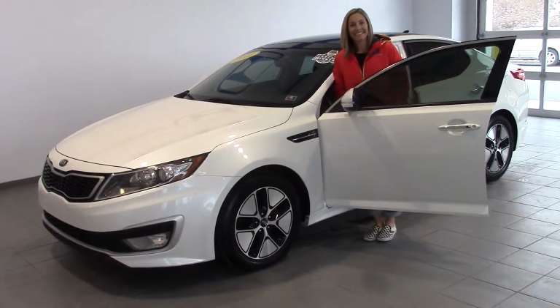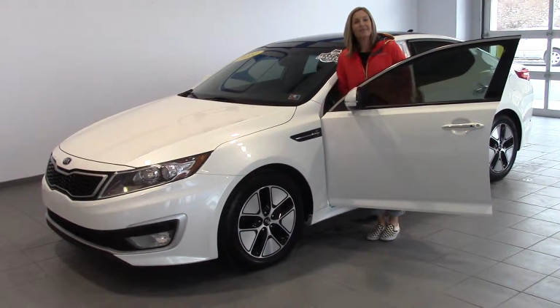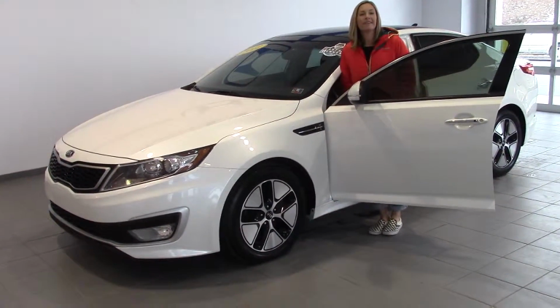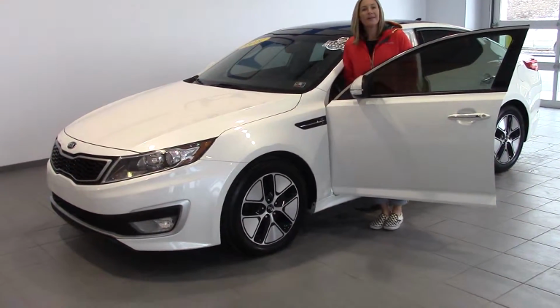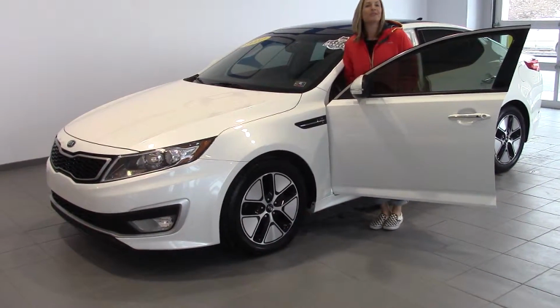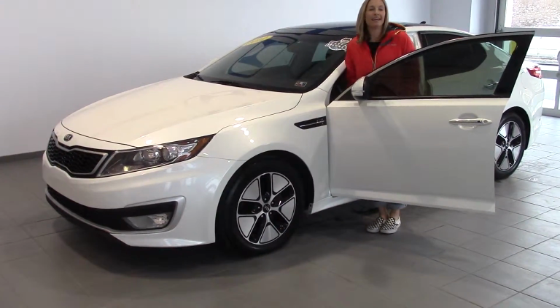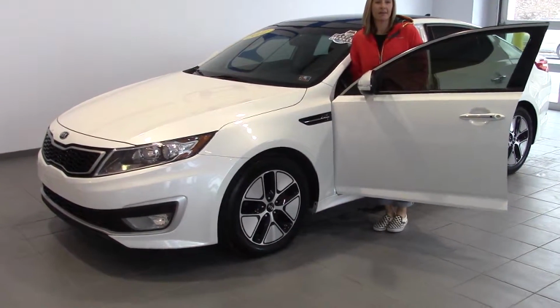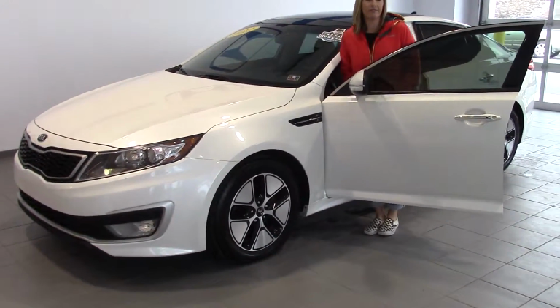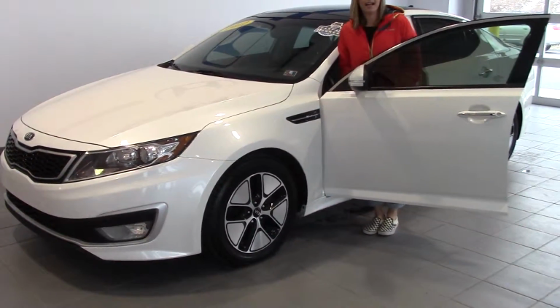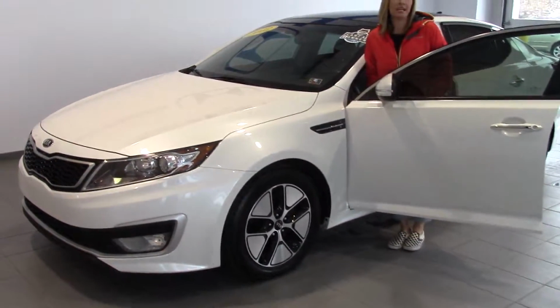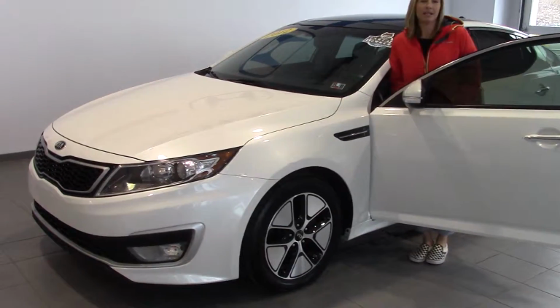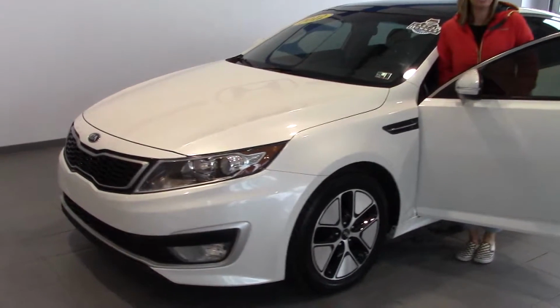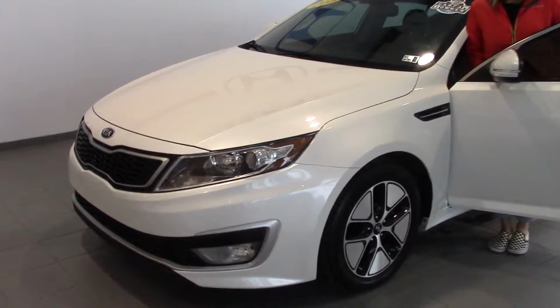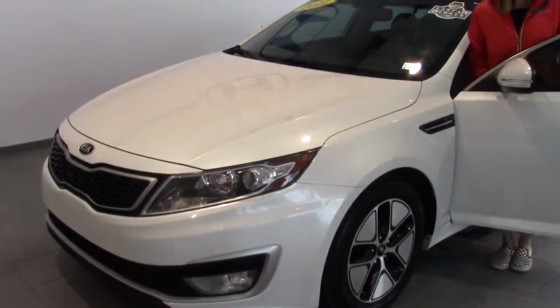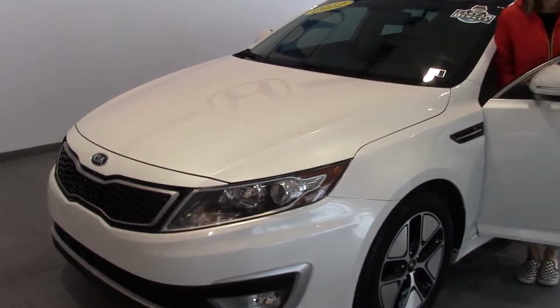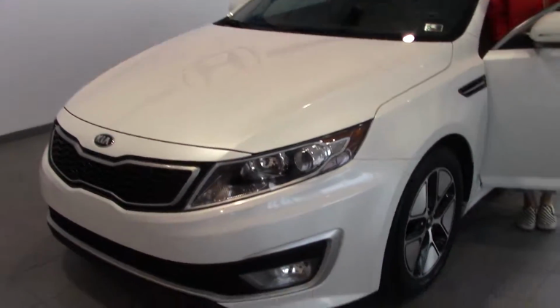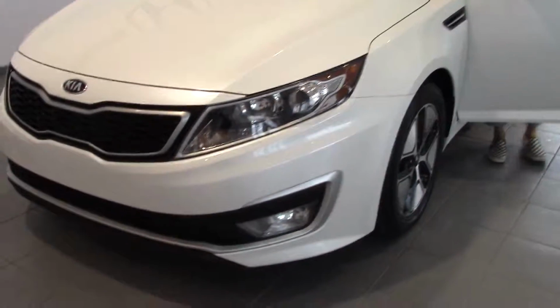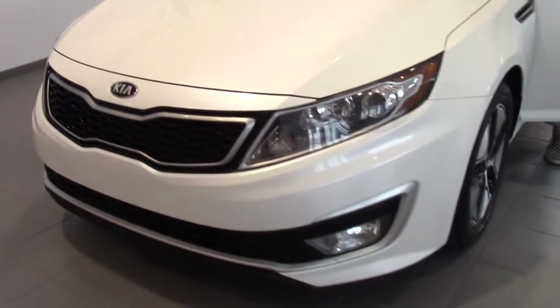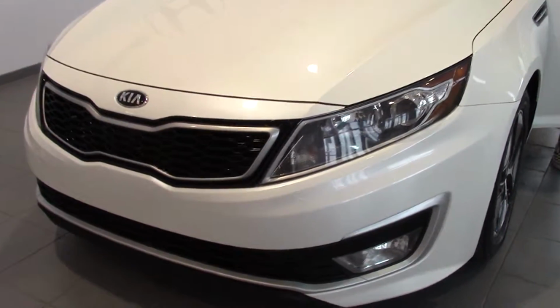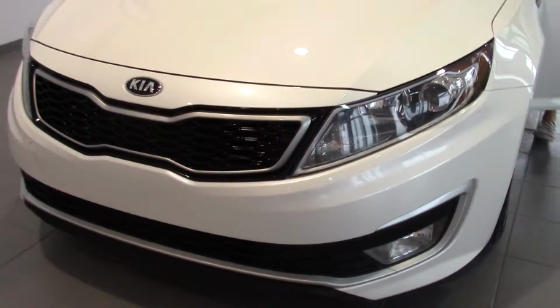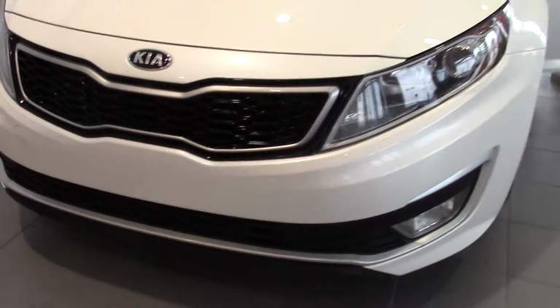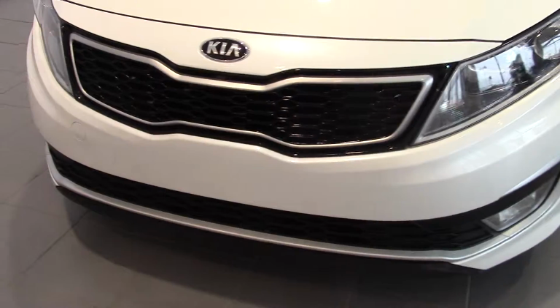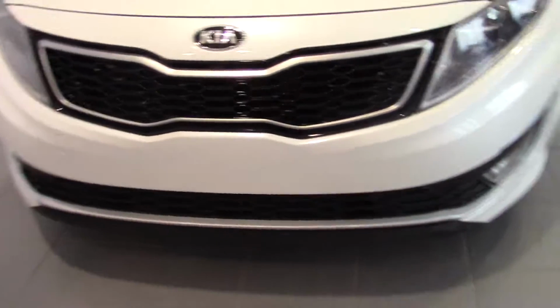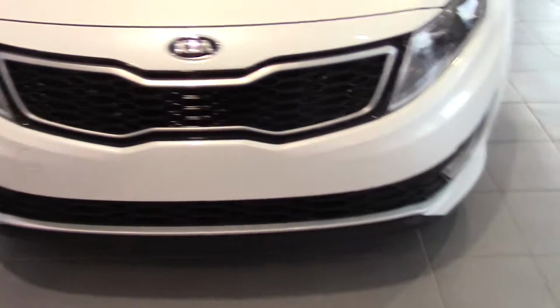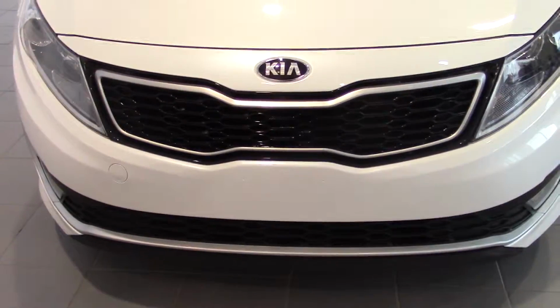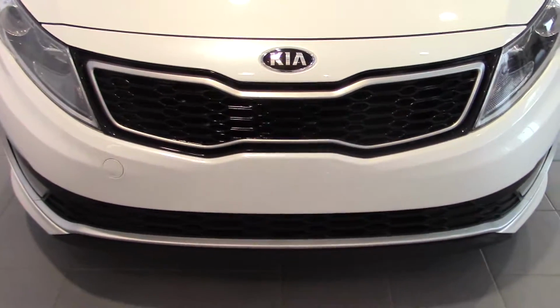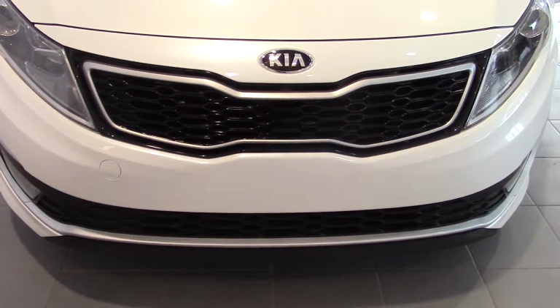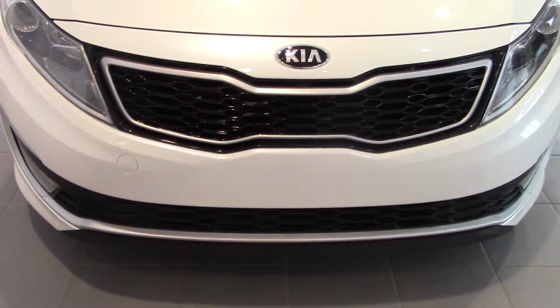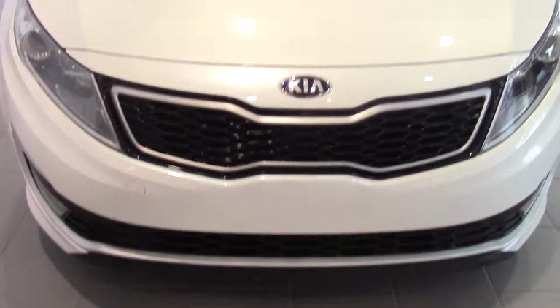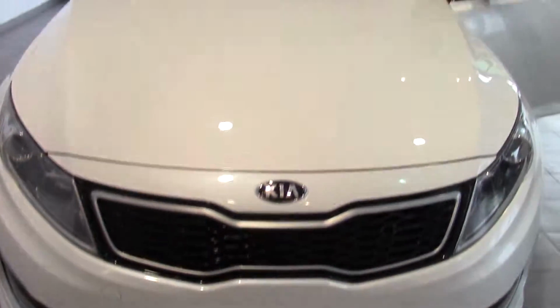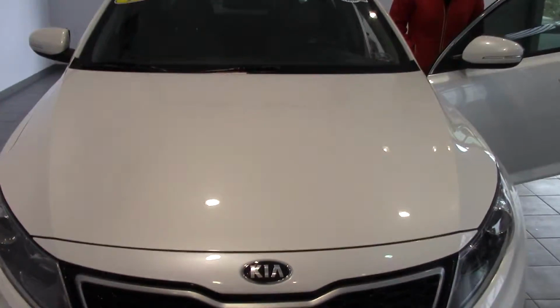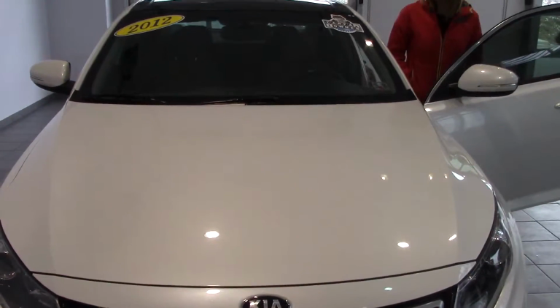Hello, my friends. Welcome to Delaney Automotive. I am standing next to an absolutely gorgeous 2012 Kia Optima Hybrid. It's got a little over 37,000 miles.